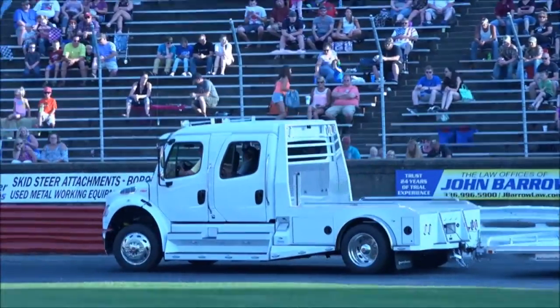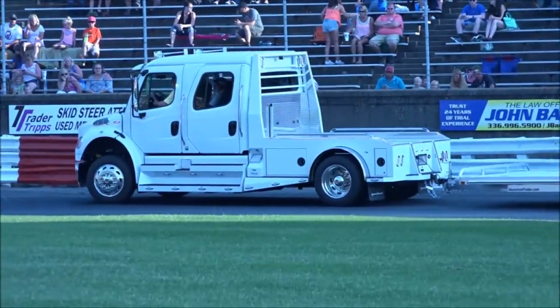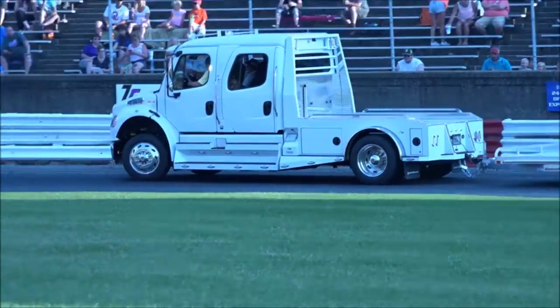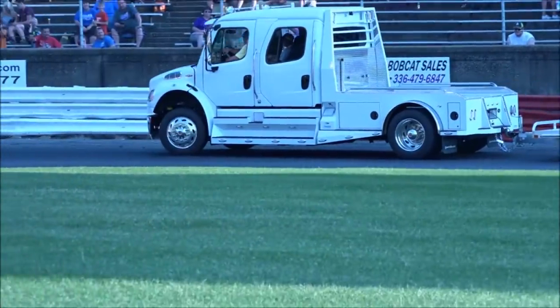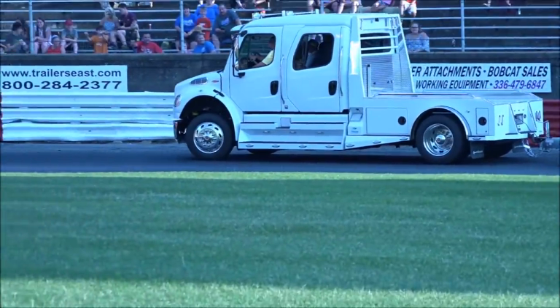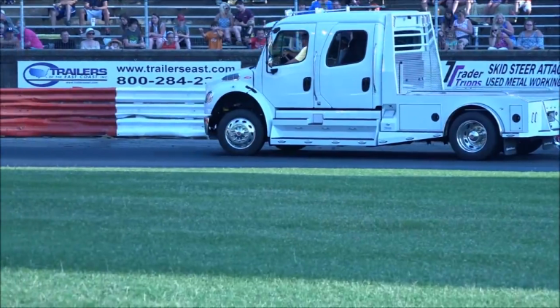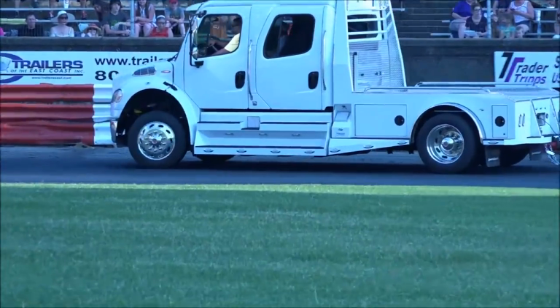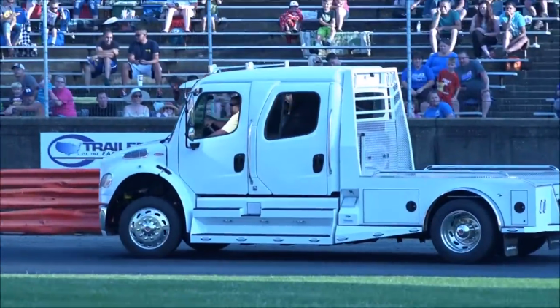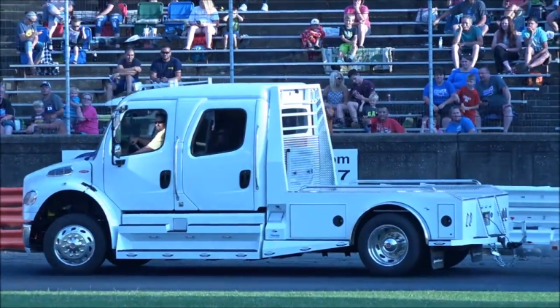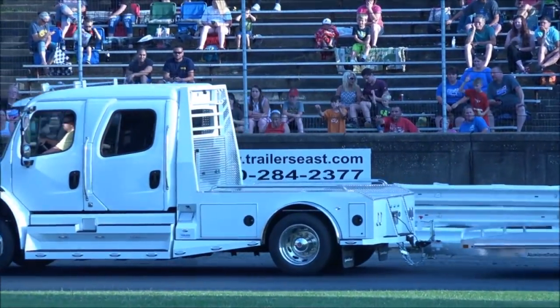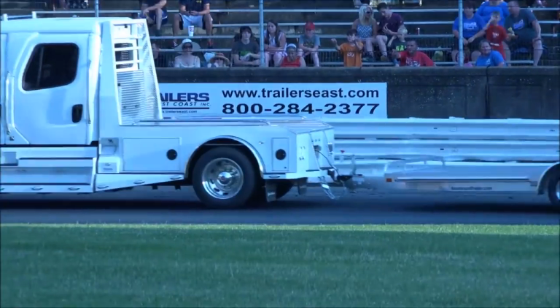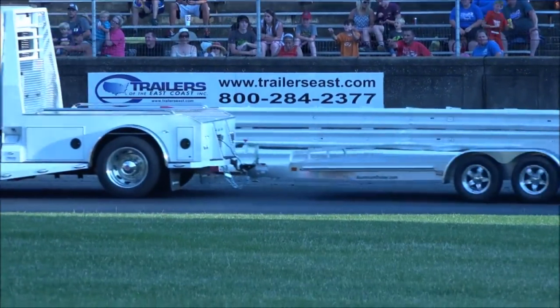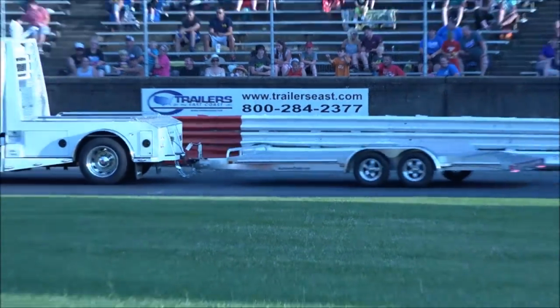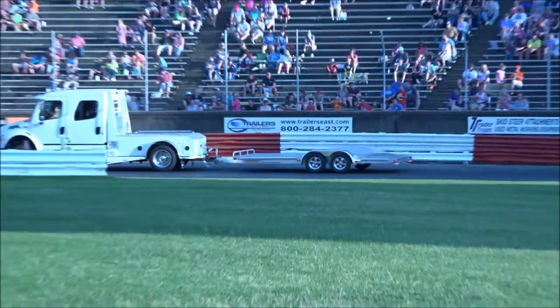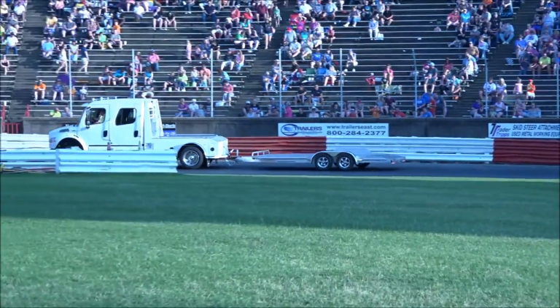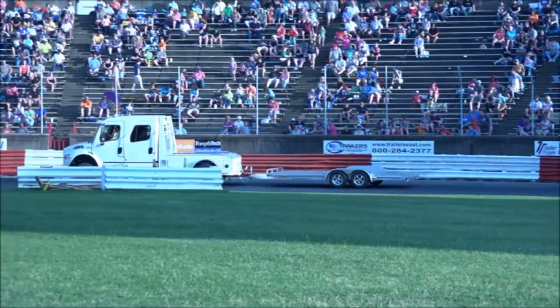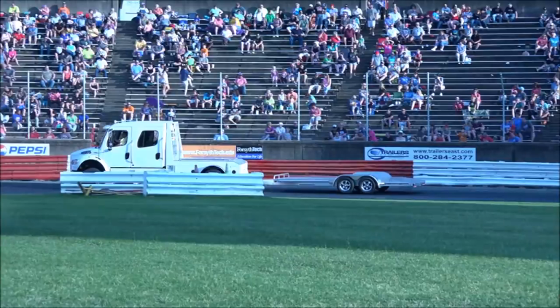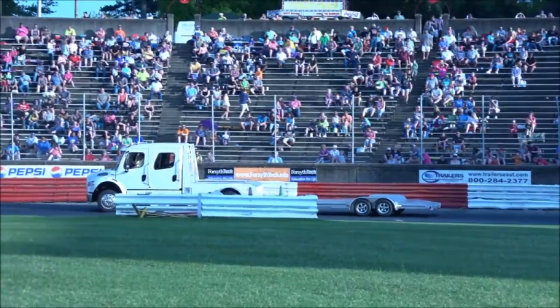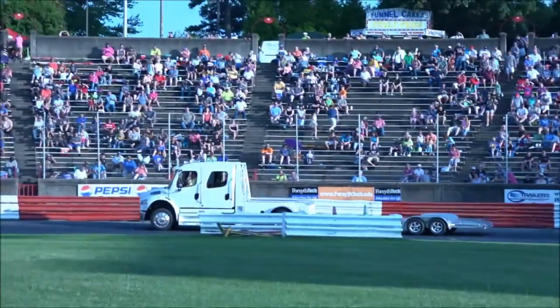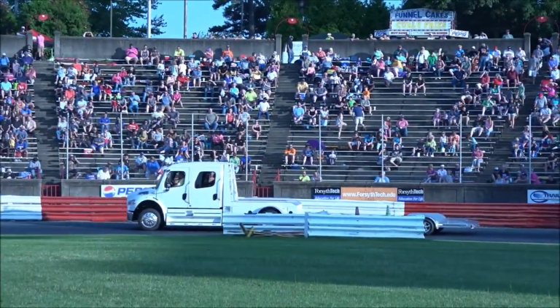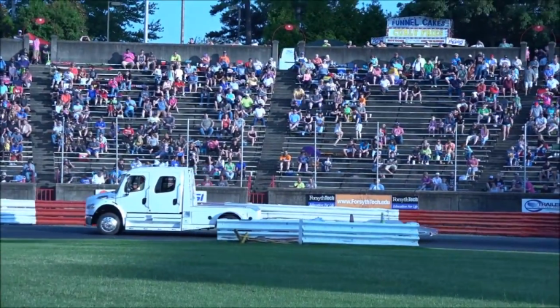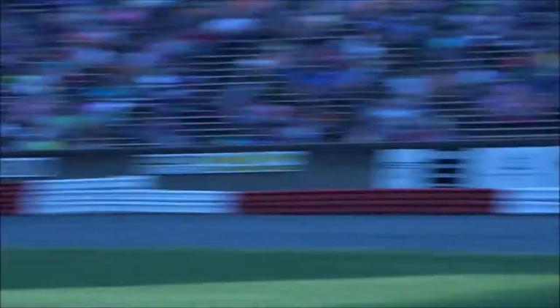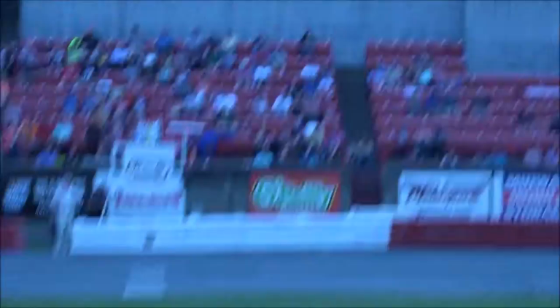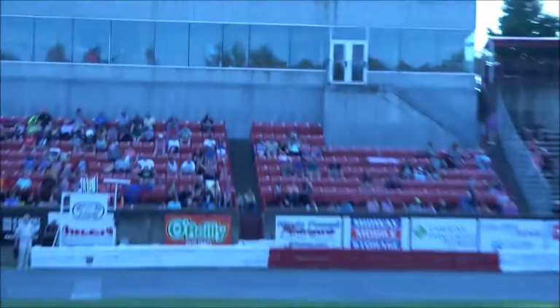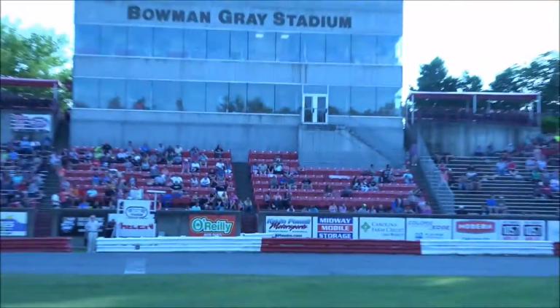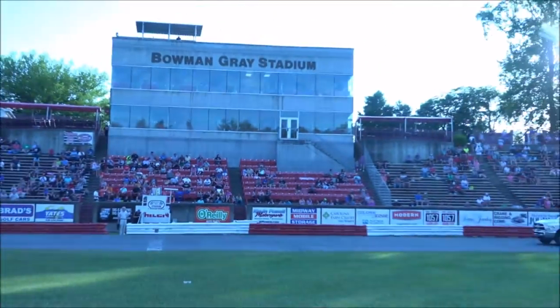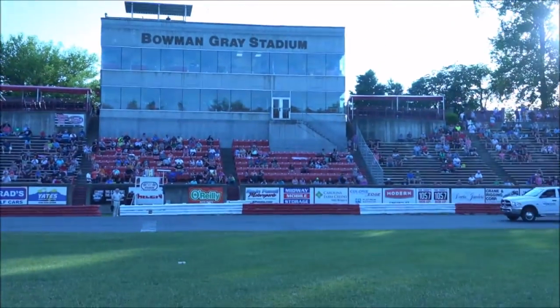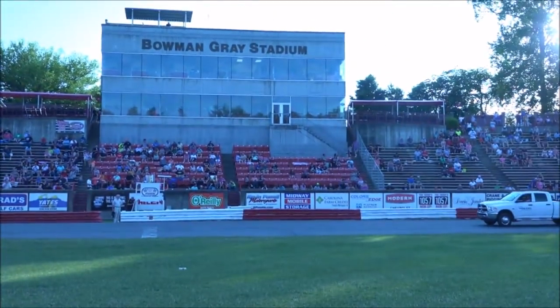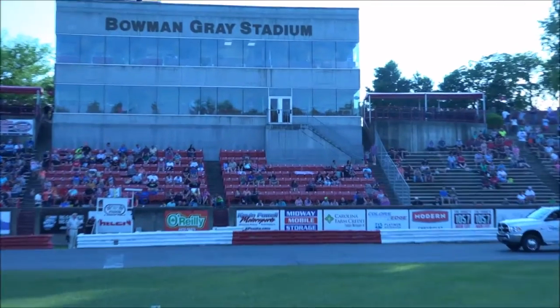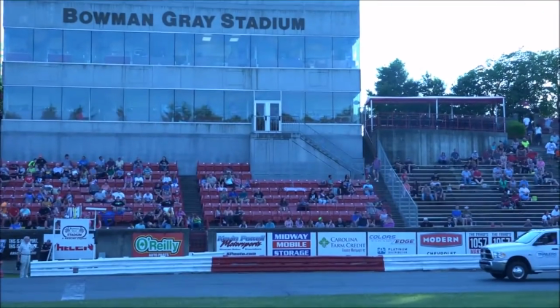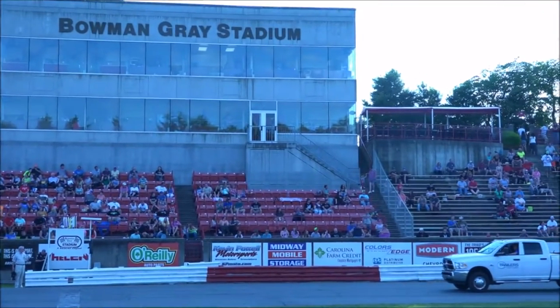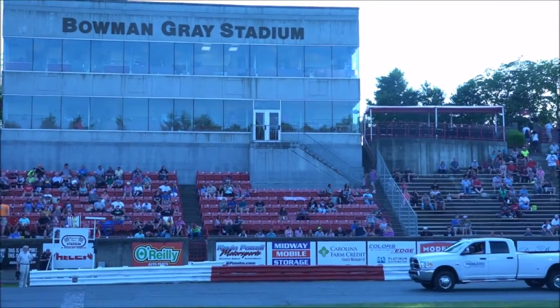Today only, you can sign up for Speedway Illustrated magazine — get a one-year subscription and a t-shirt. It's a great deal. Go by their booth at Southgate for more details. Hello to our friends from Speedway Illustrated magazine with their t-shirt and magazine offer, exclusively for Bowman Gray fans.